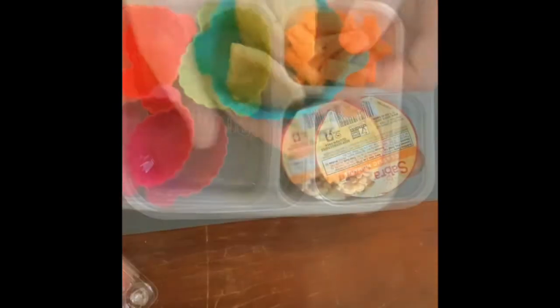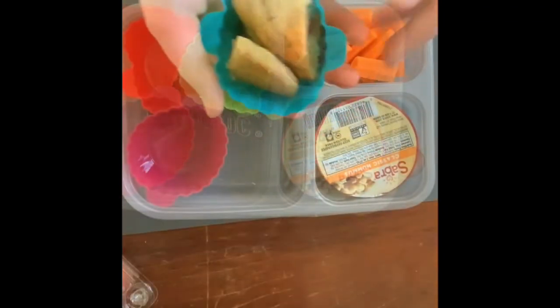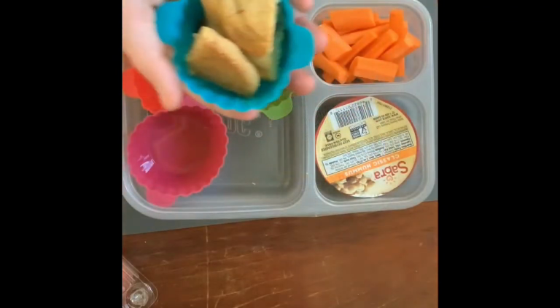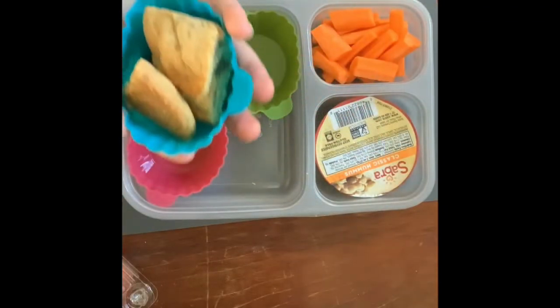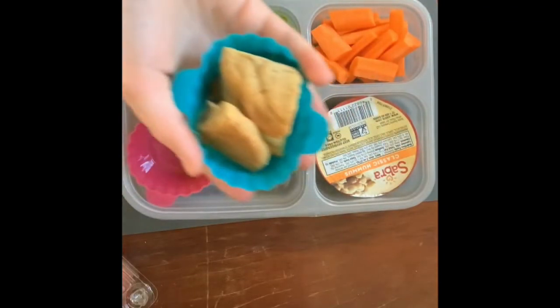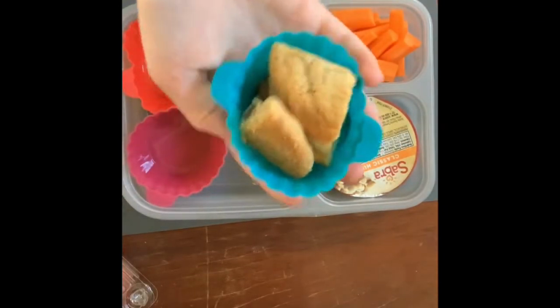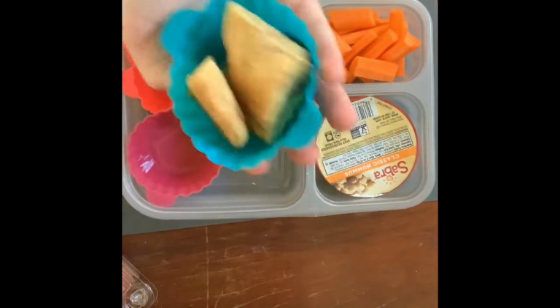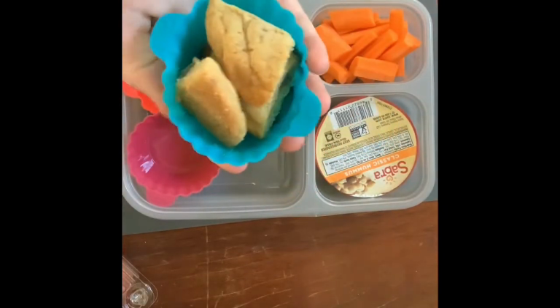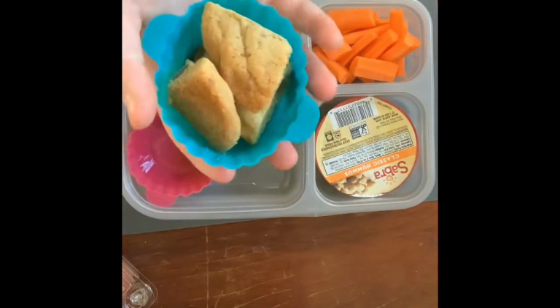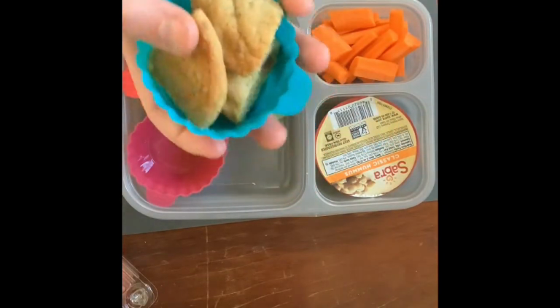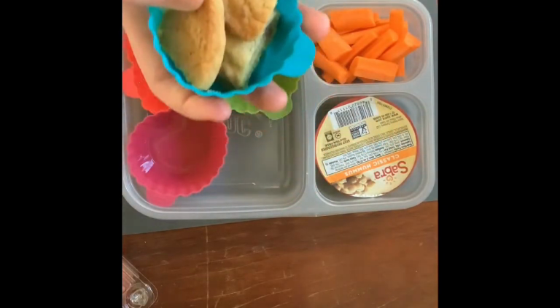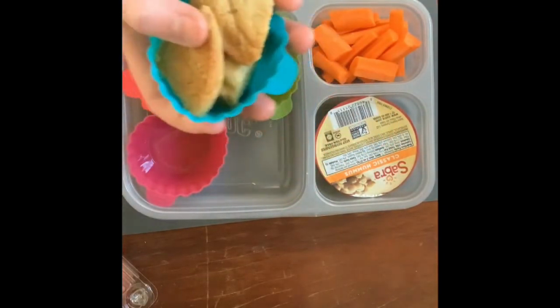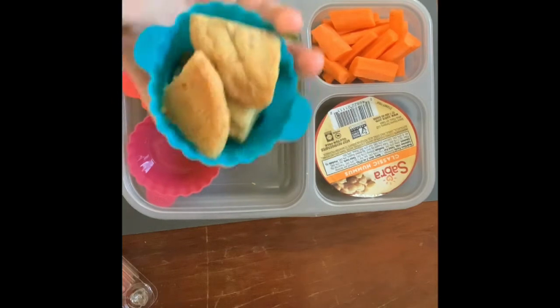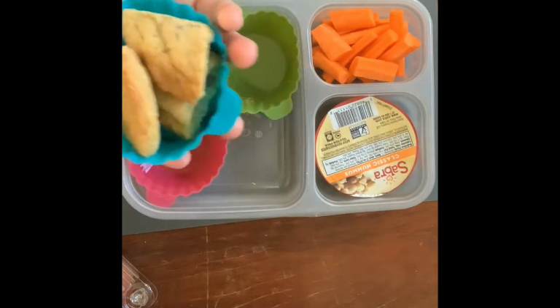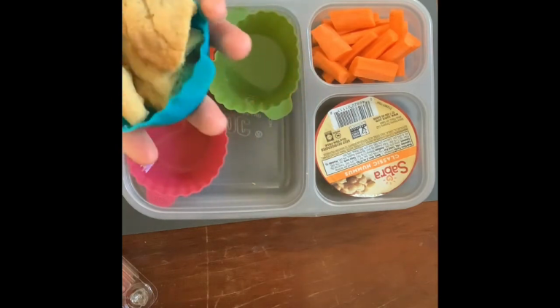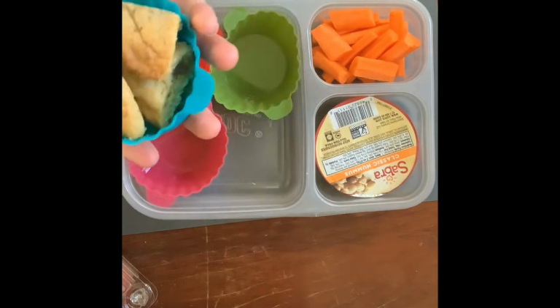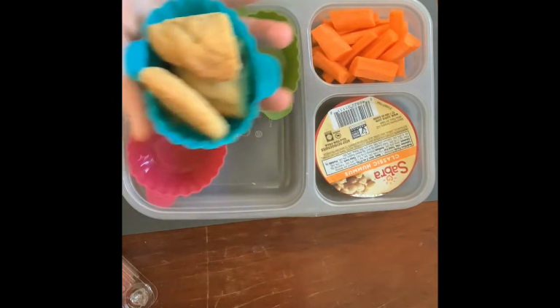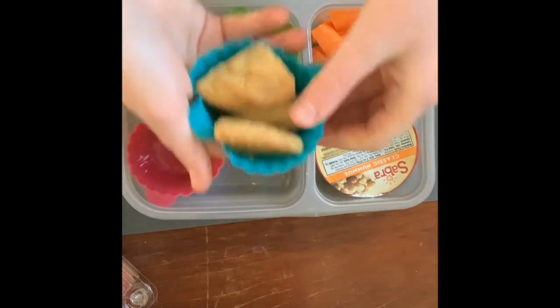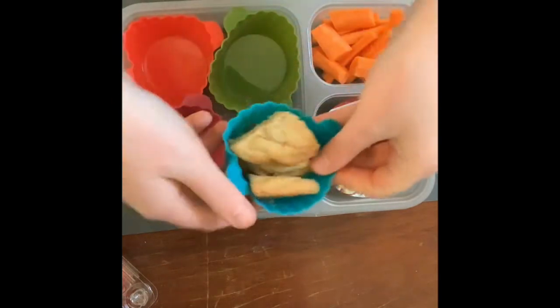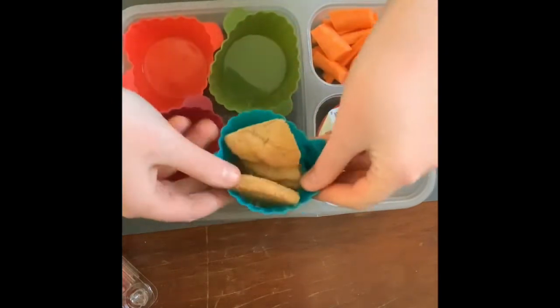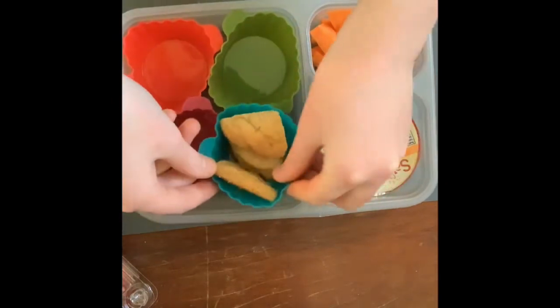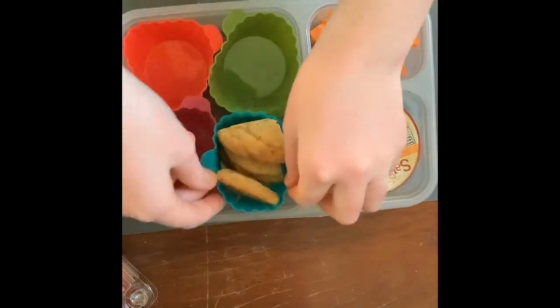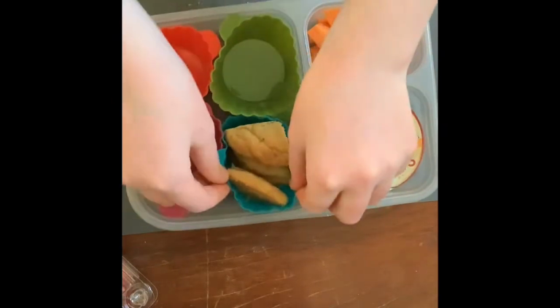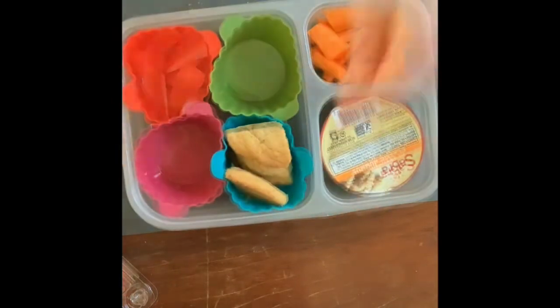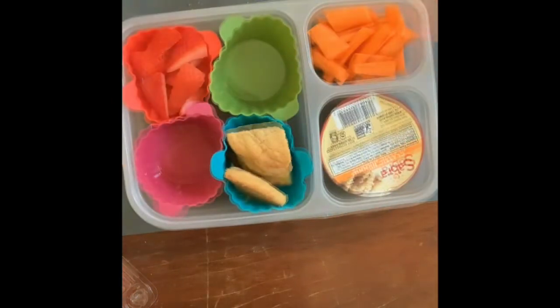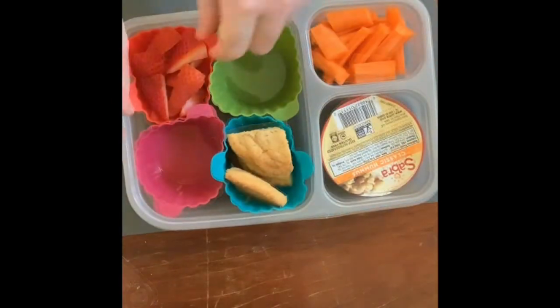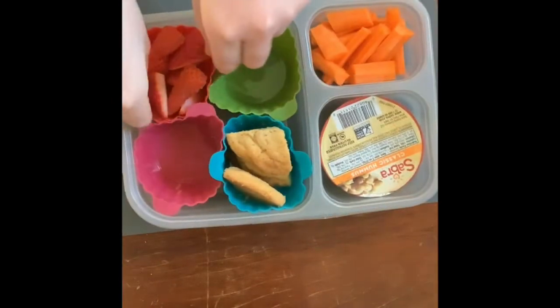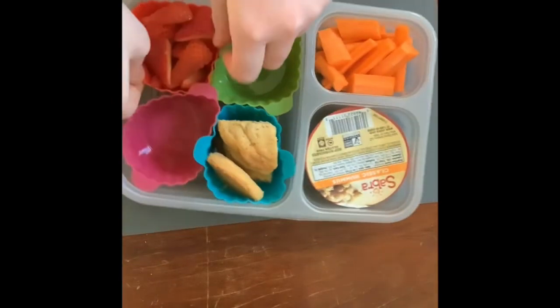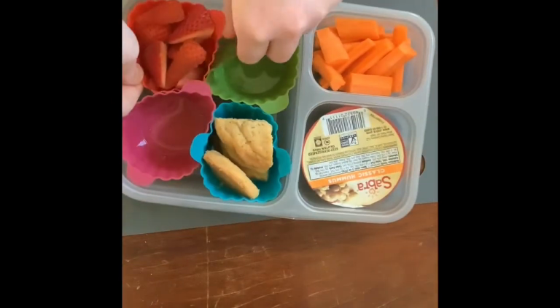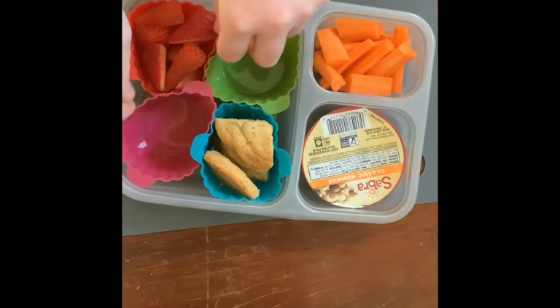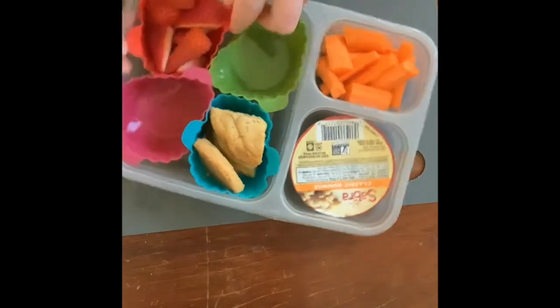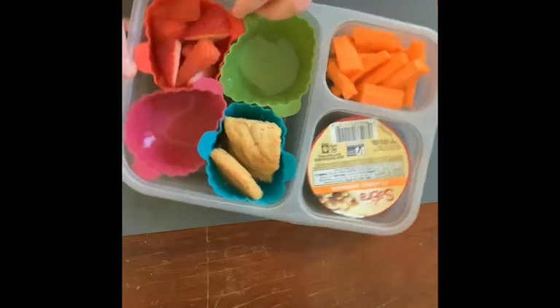I just have a homemade chocolate chip cookie that I cut into little triangles to make it fit better. We'll just add this right in here. I just have a couple of strawberries that I sliced up and put in here.